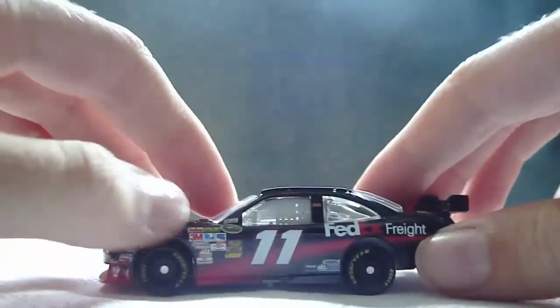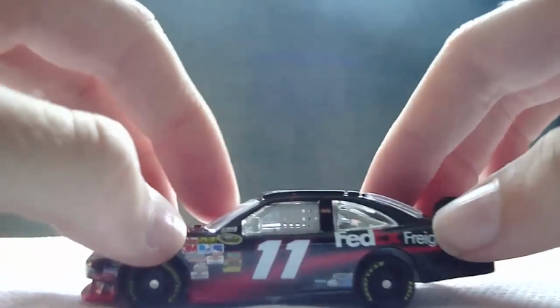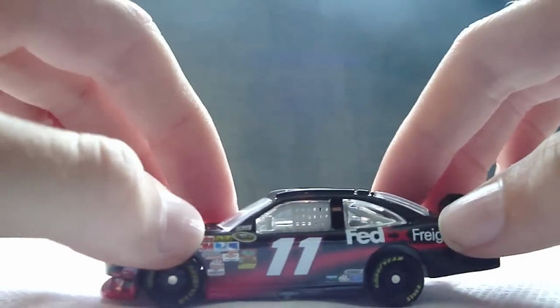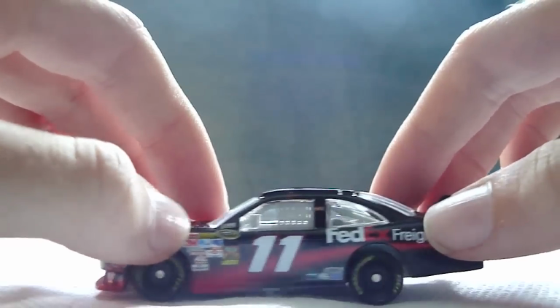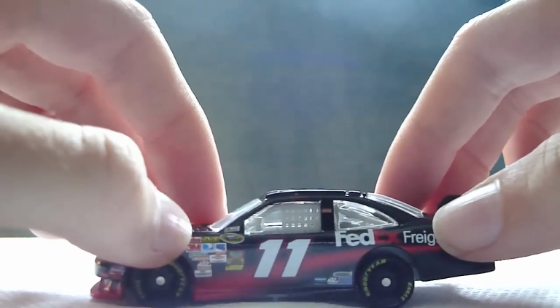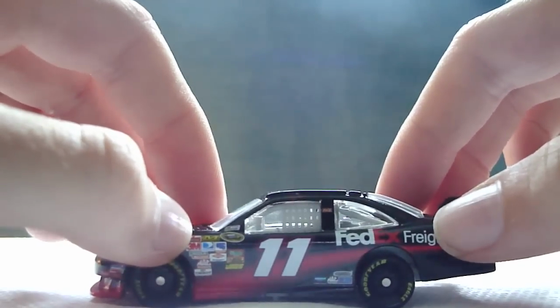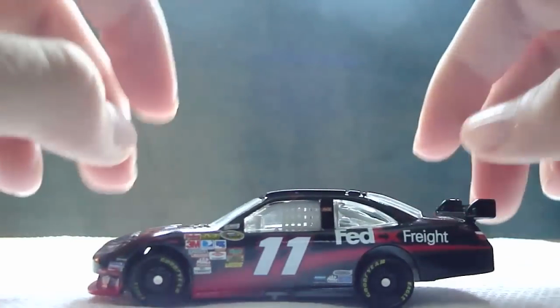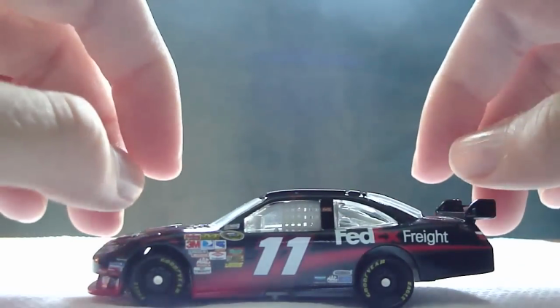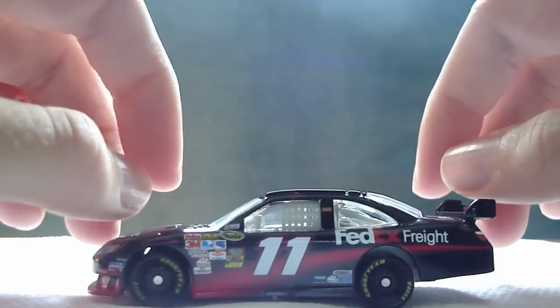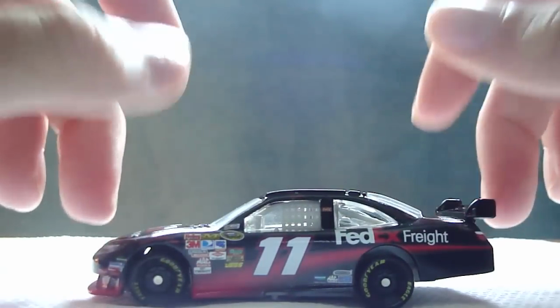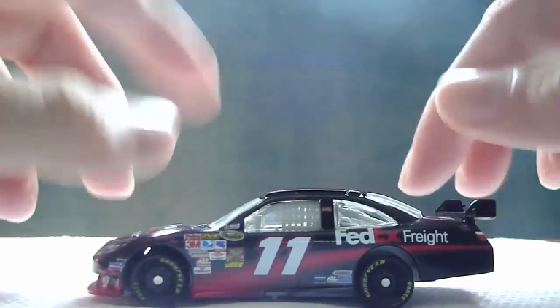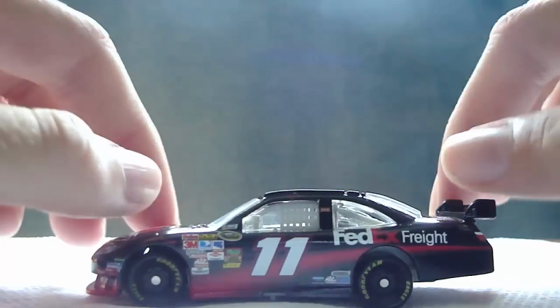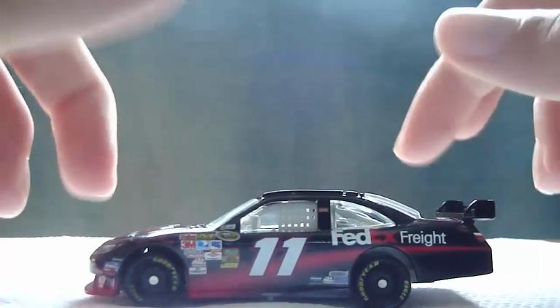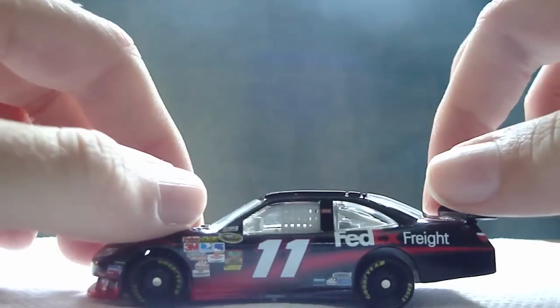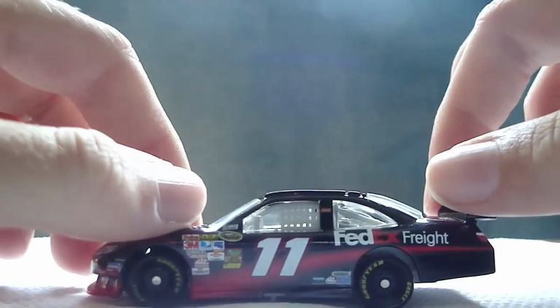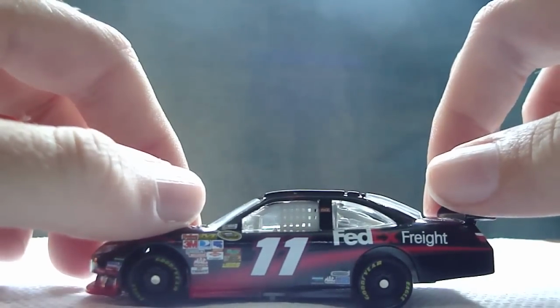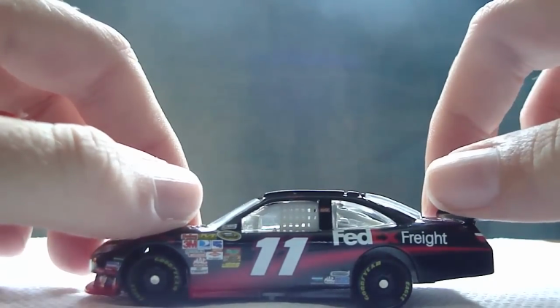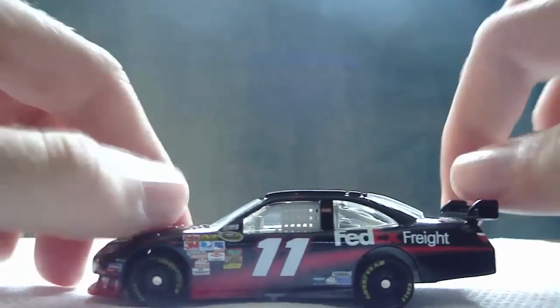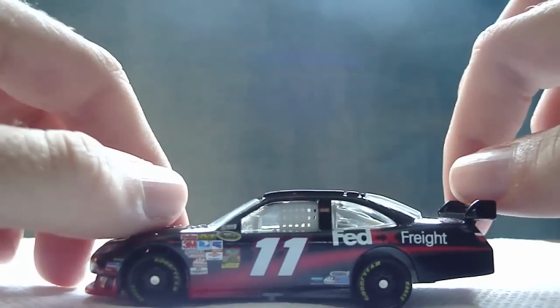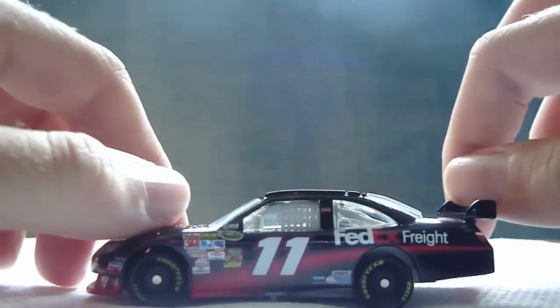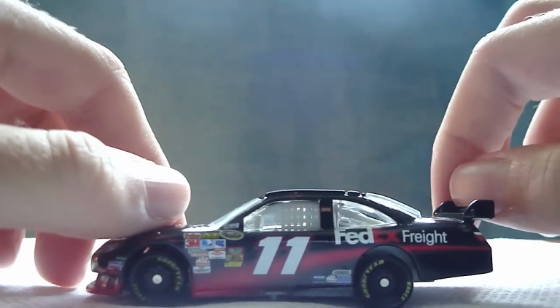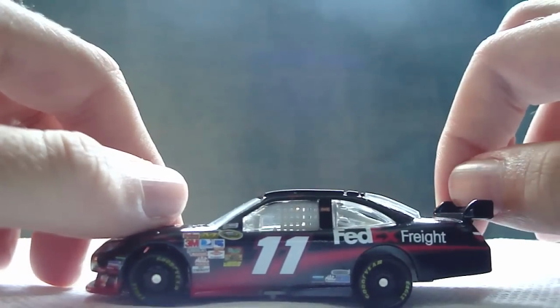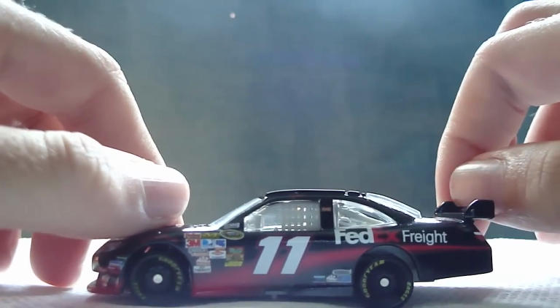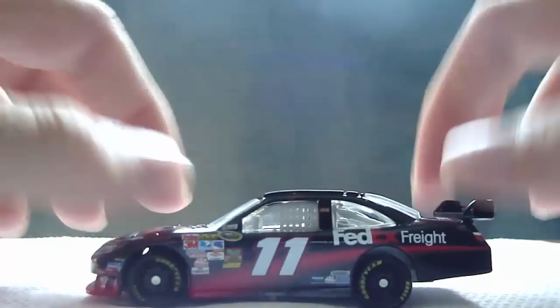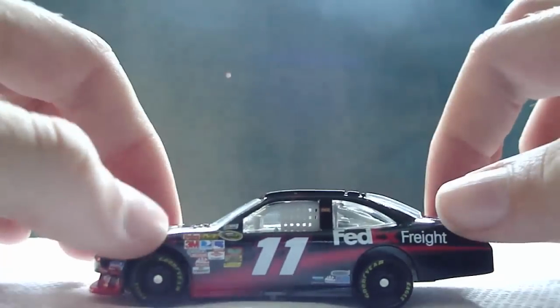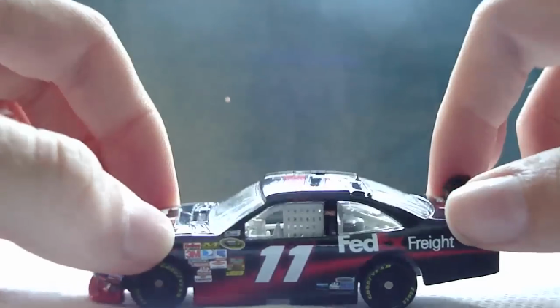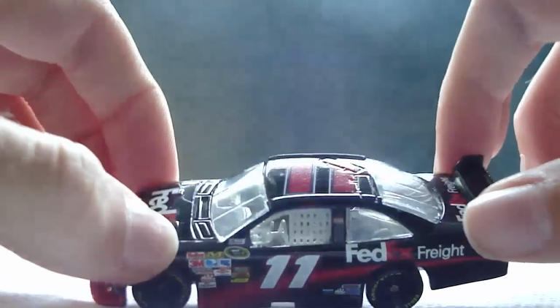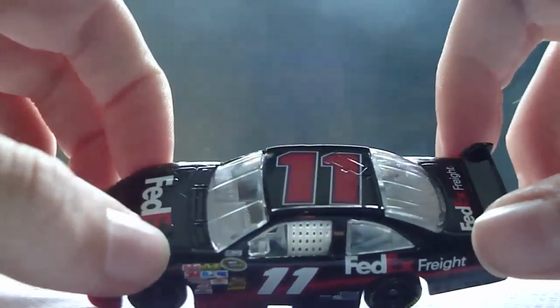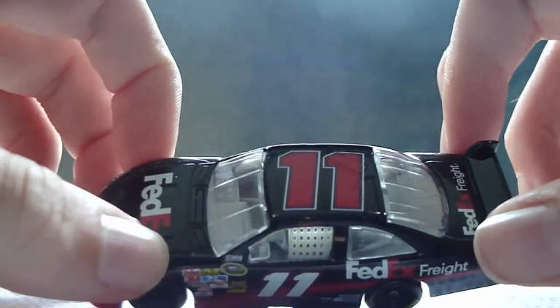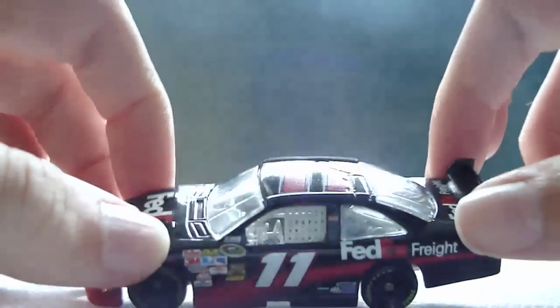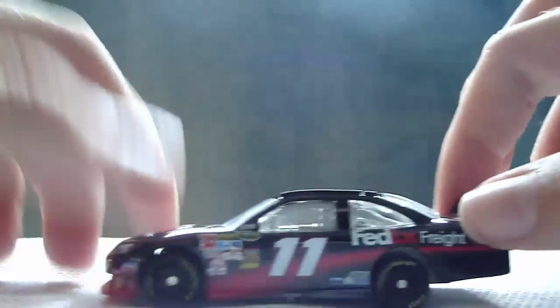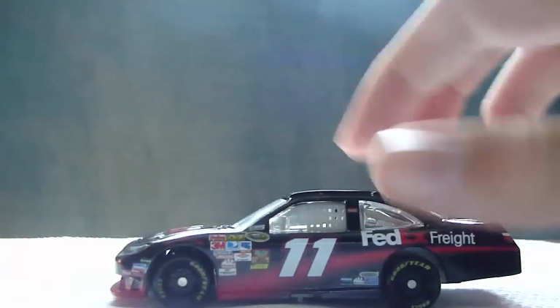If I had to give this car a rating, I'd give it an 8 out of 10. Like I said, a boring paint scheme, but if you have his other three schemes, you may as well get this one too.